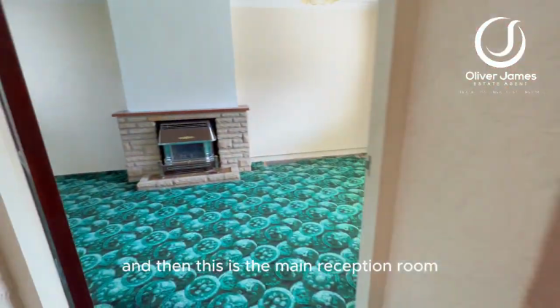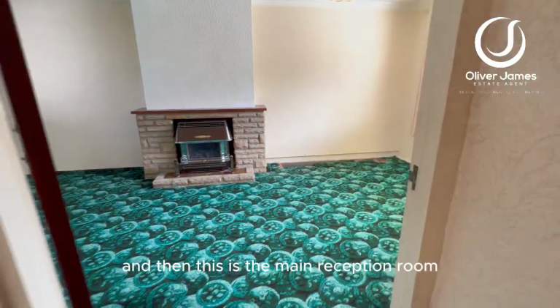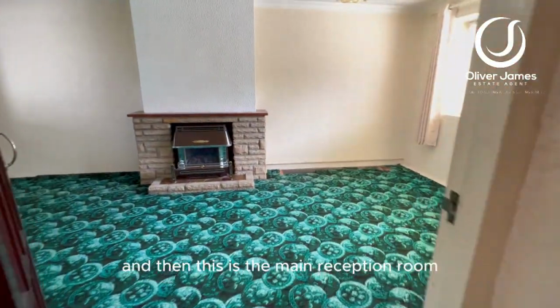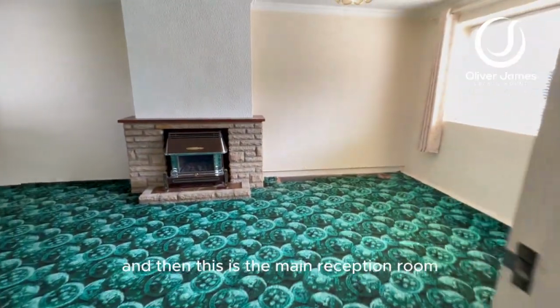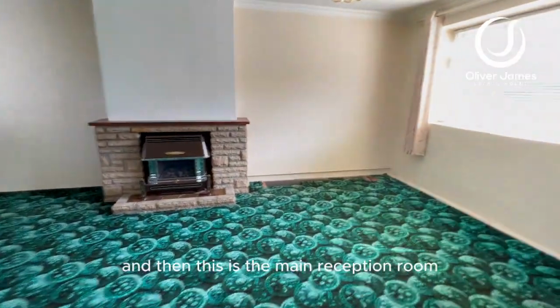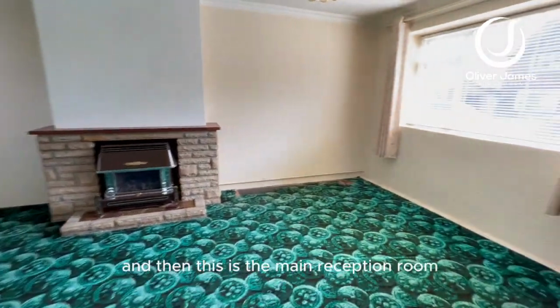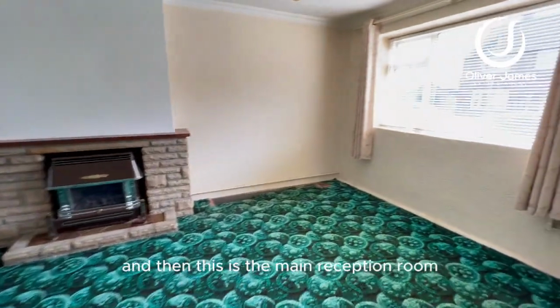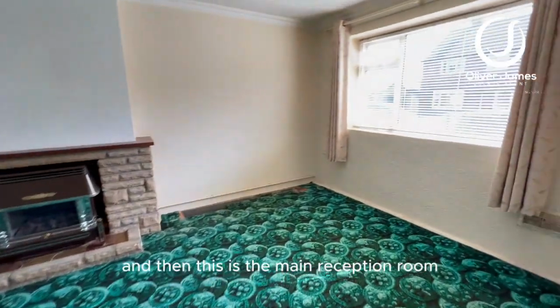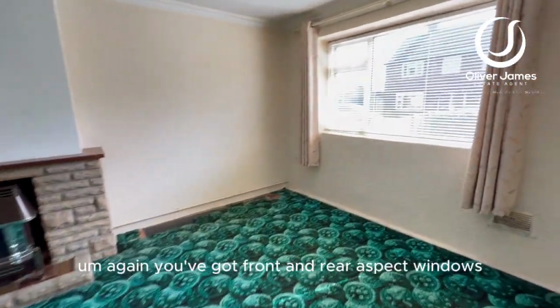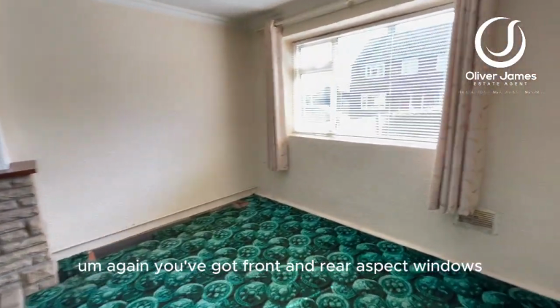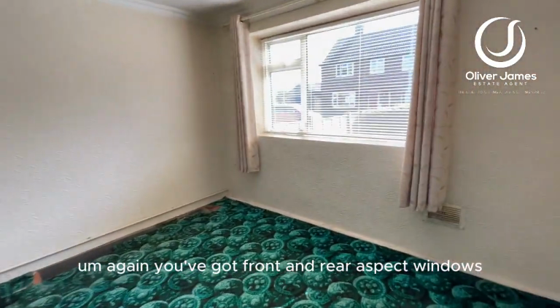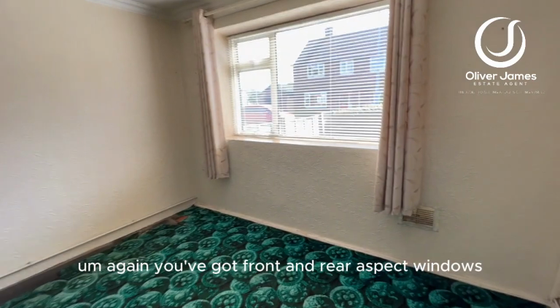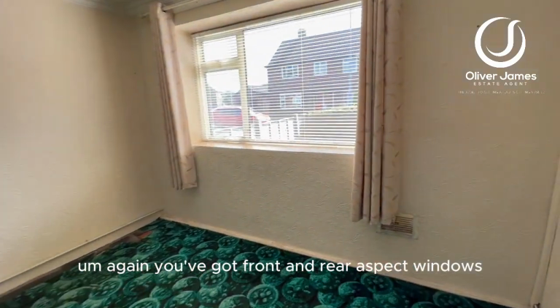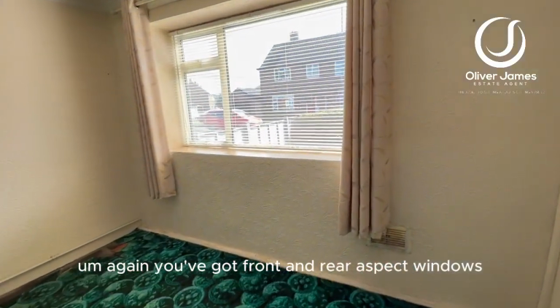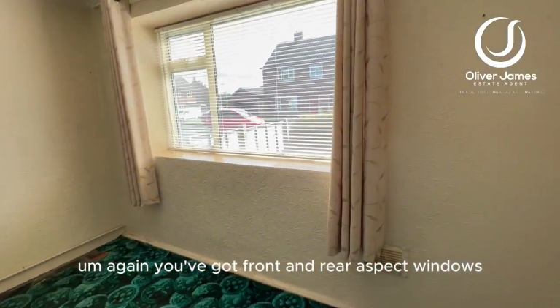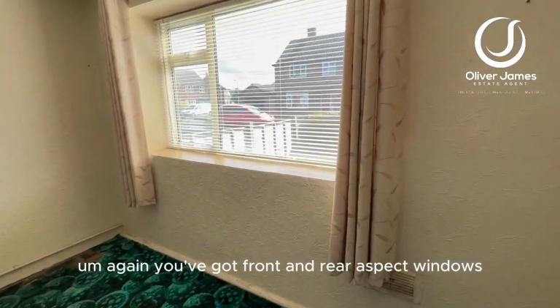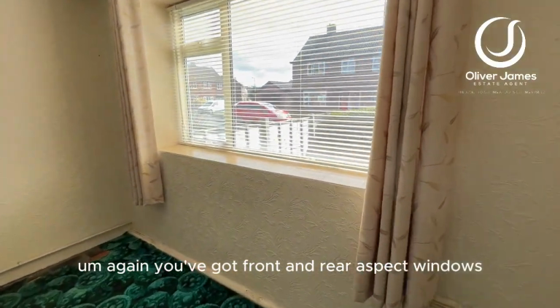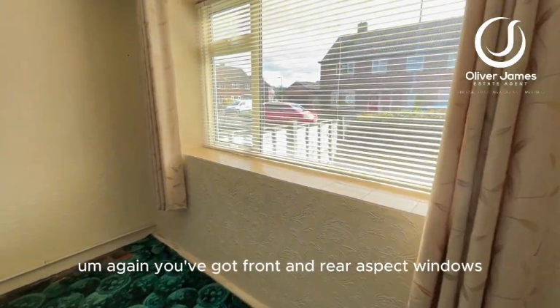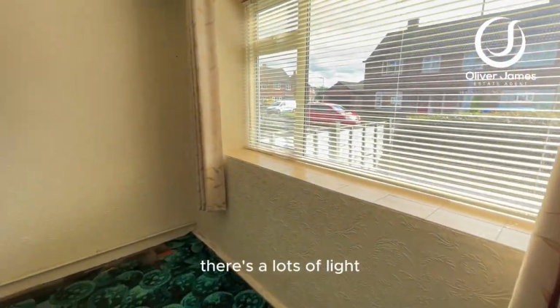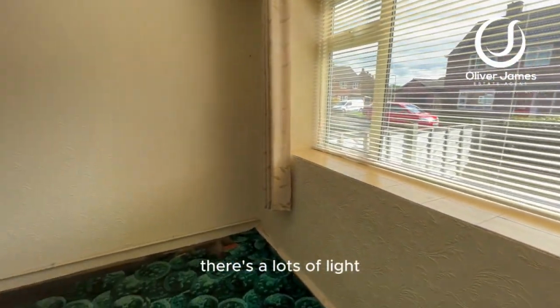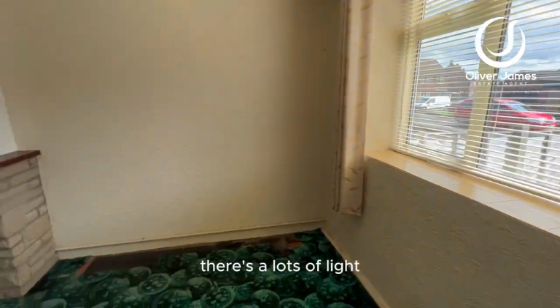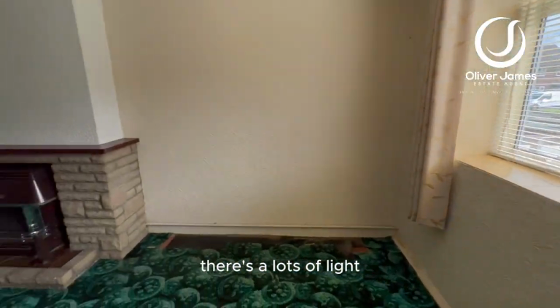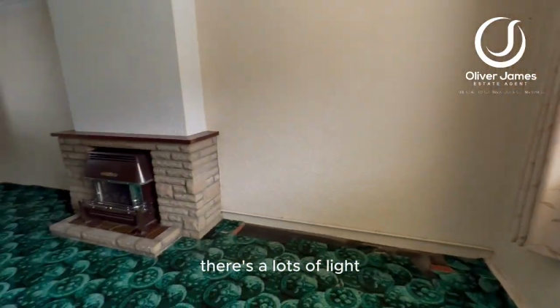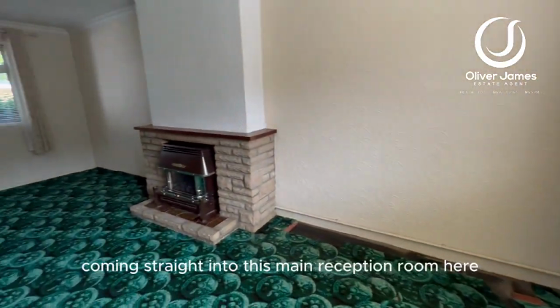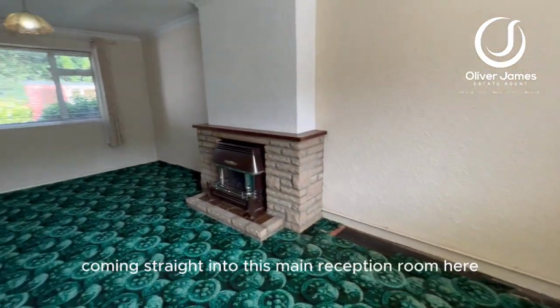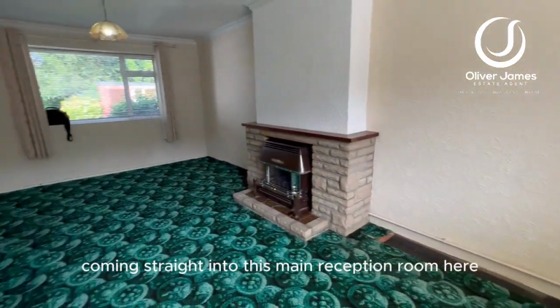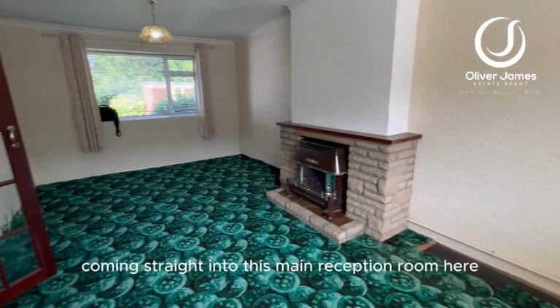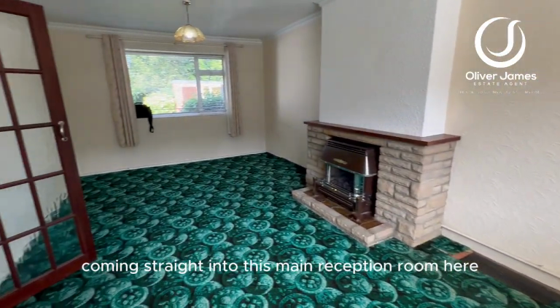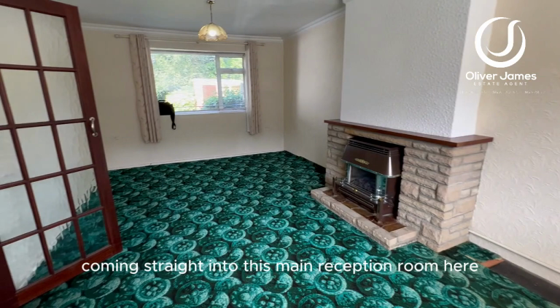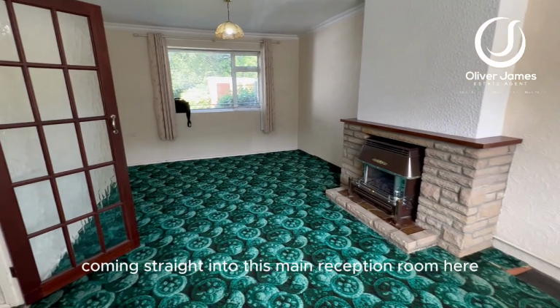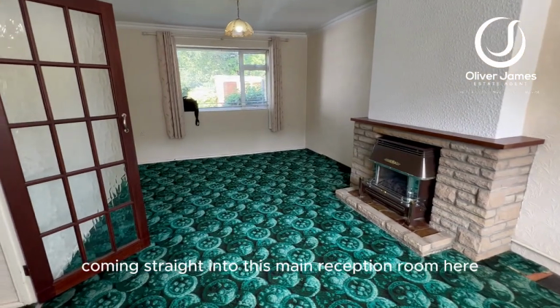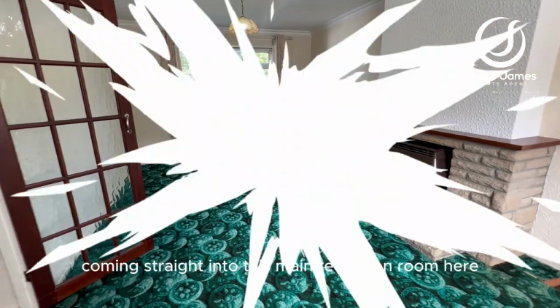And then this is the main reception room. You've got front and rear aspect windows here, so lots of light coming straight into this main reception room.